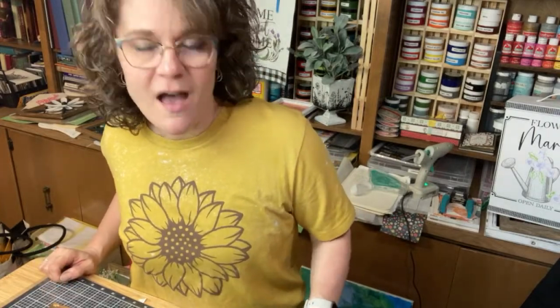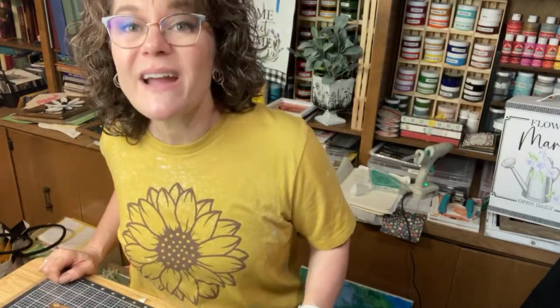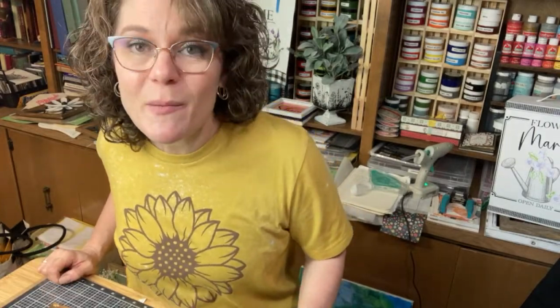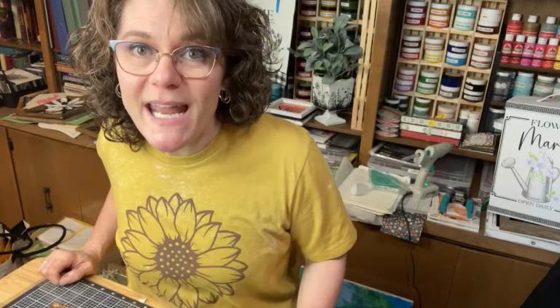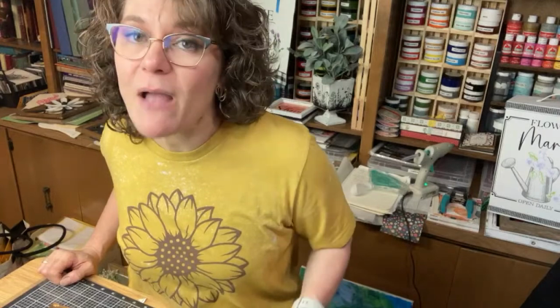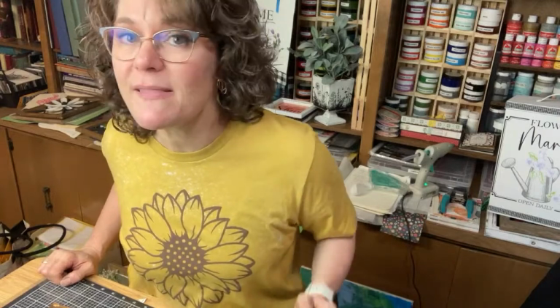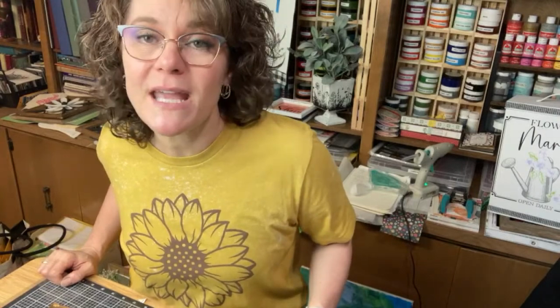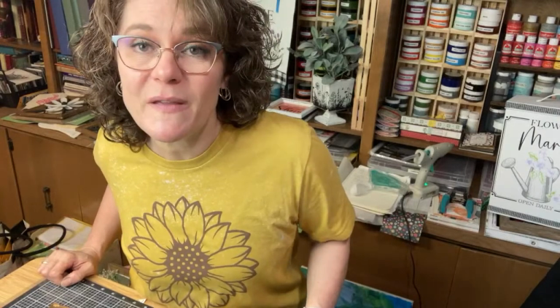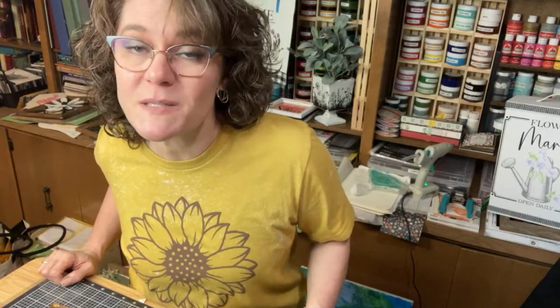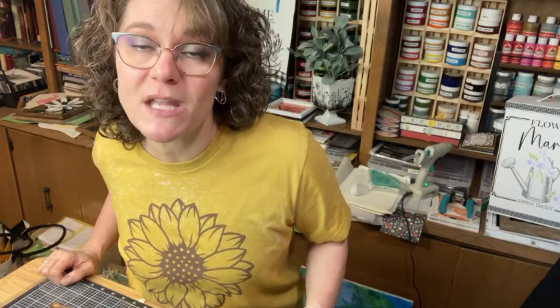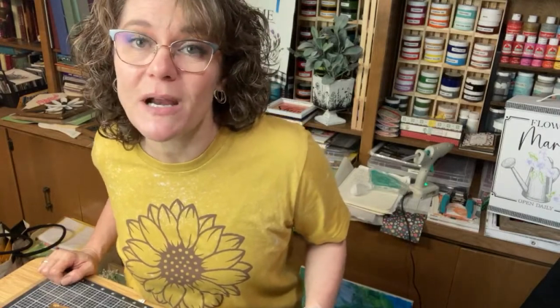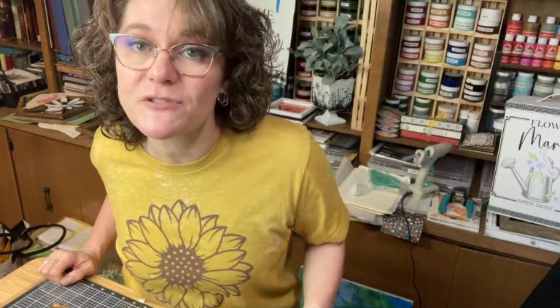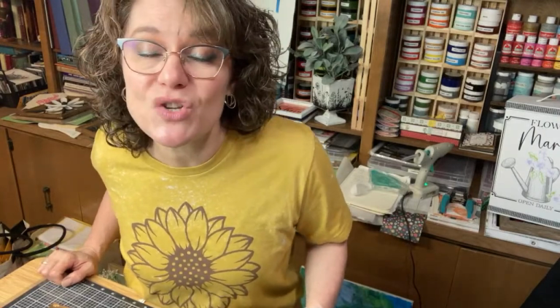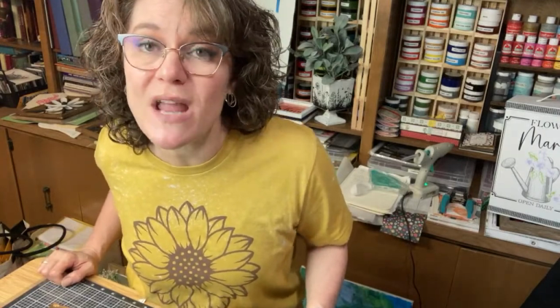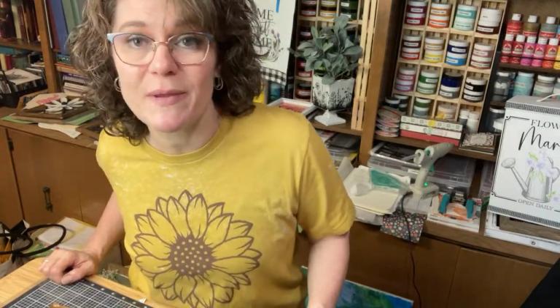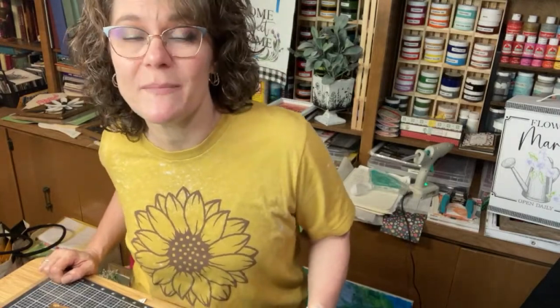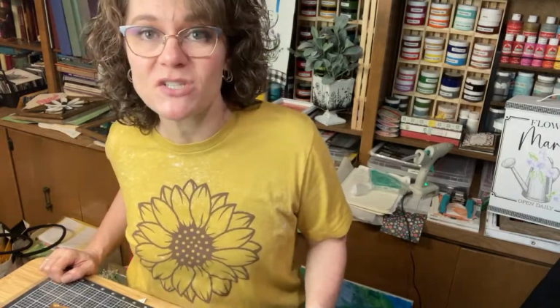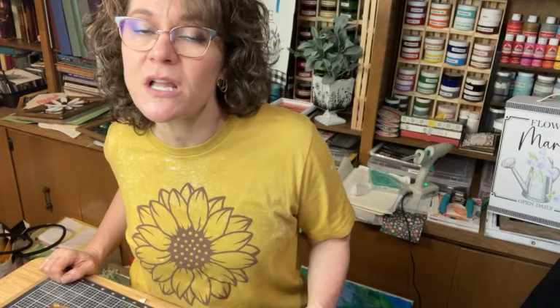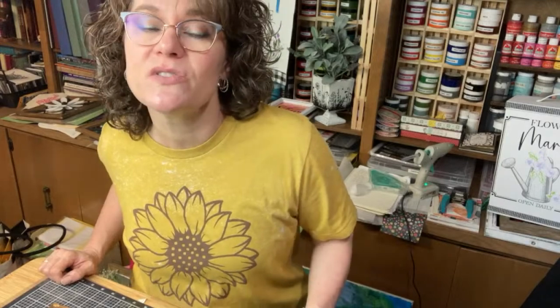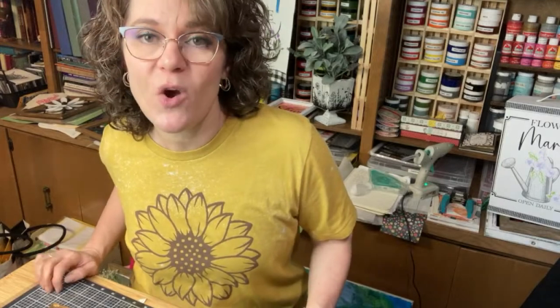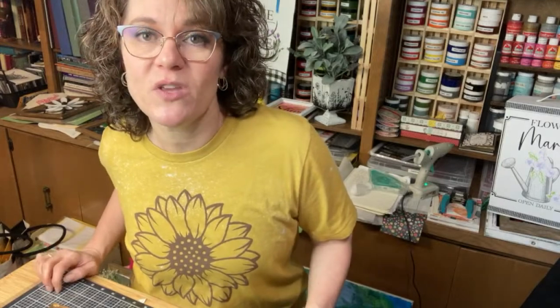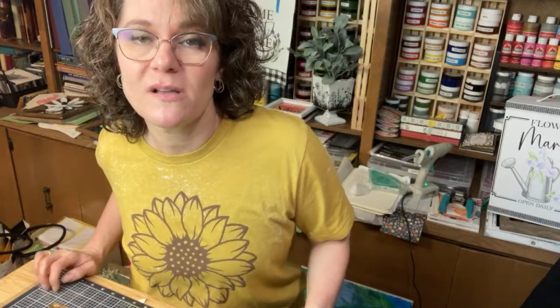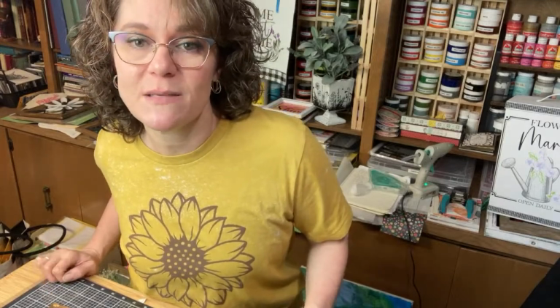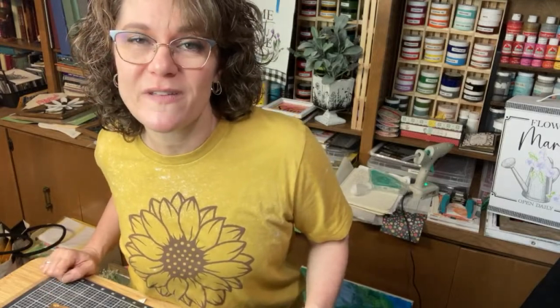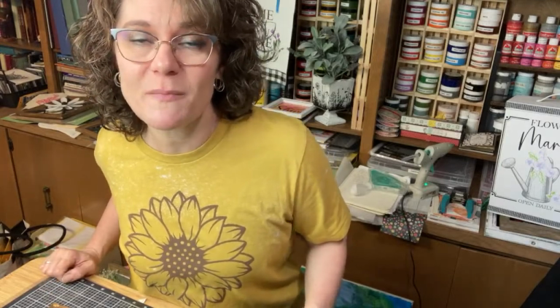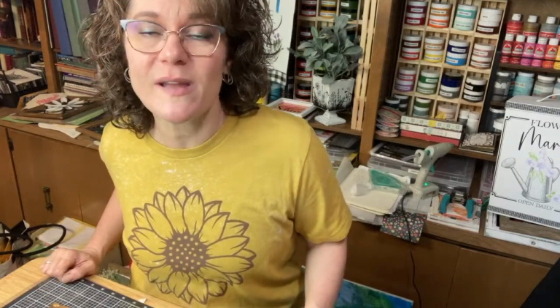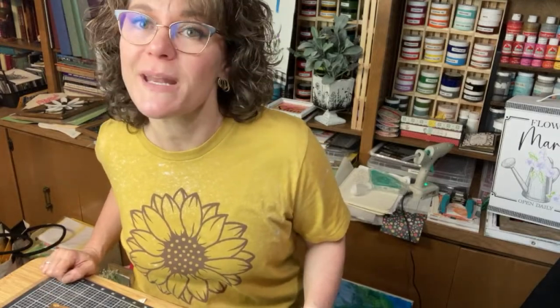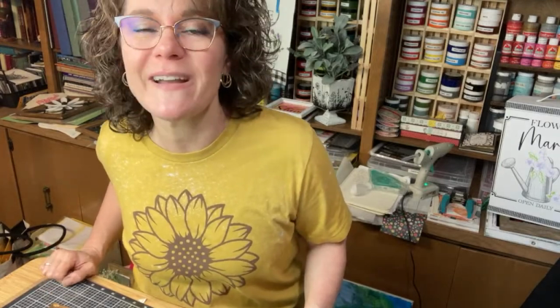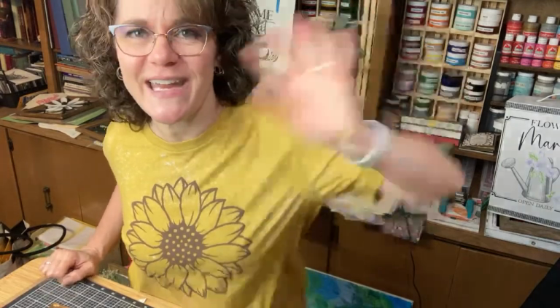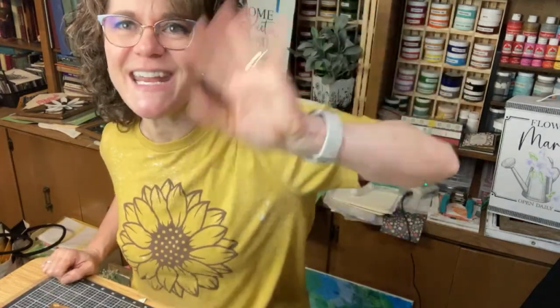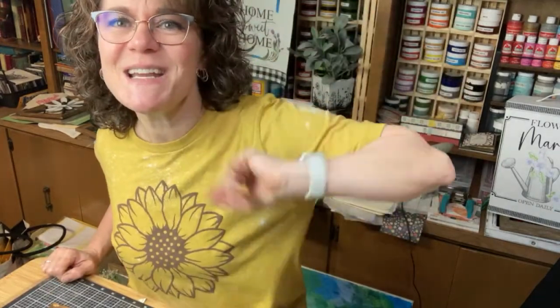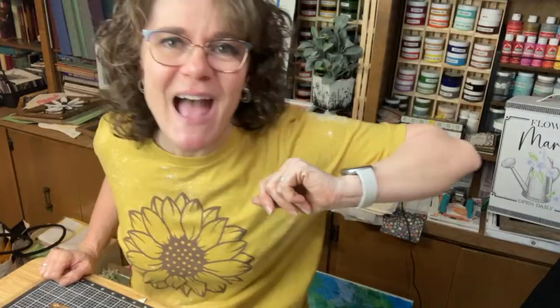Alright everybody, I will be live again on my Facebook page tomorrow afternoon at 3 p.m. Eastern. I hope you will see me over there tomorrow. Everybody have a great night. Bye!